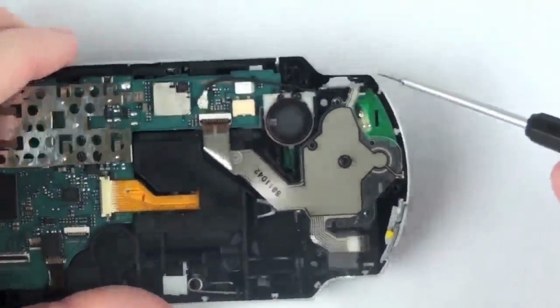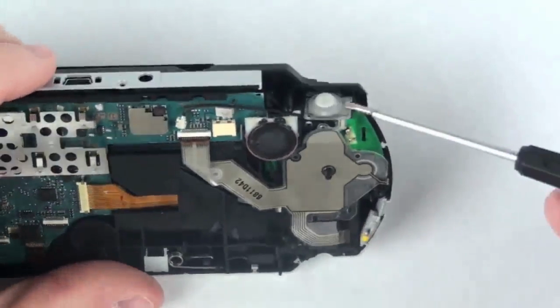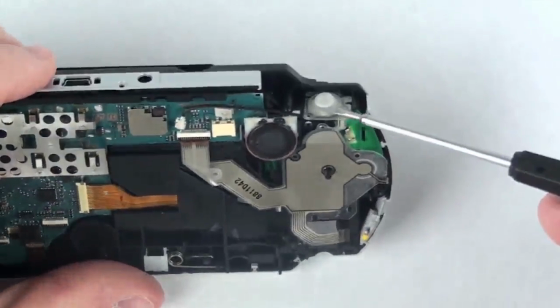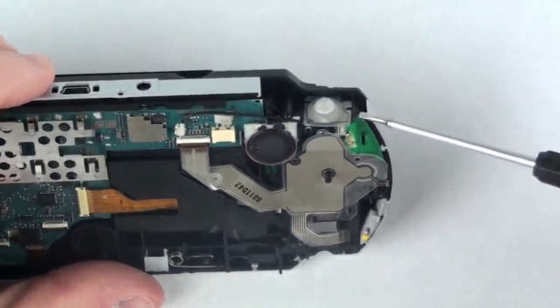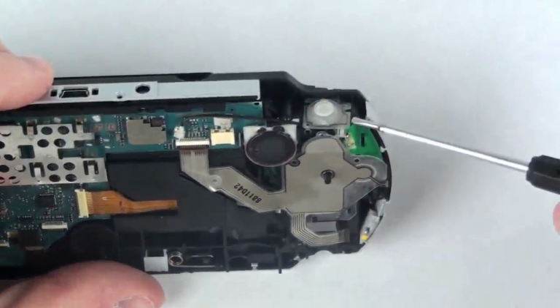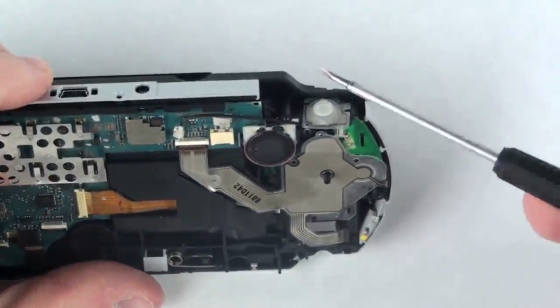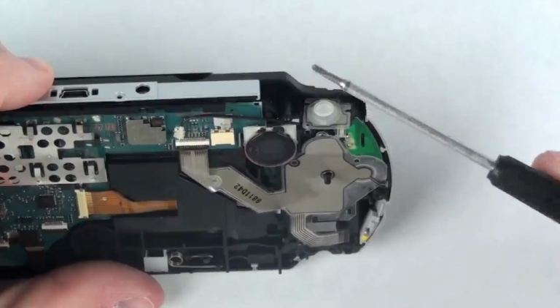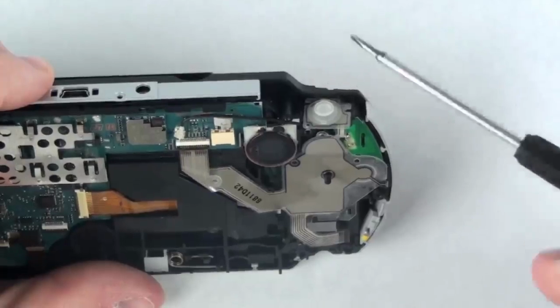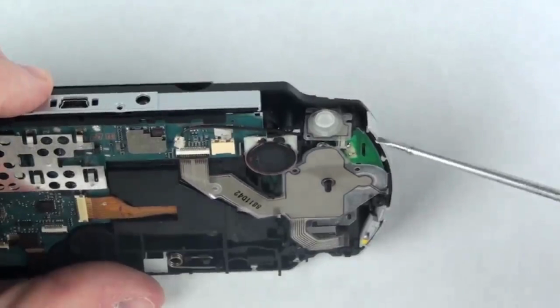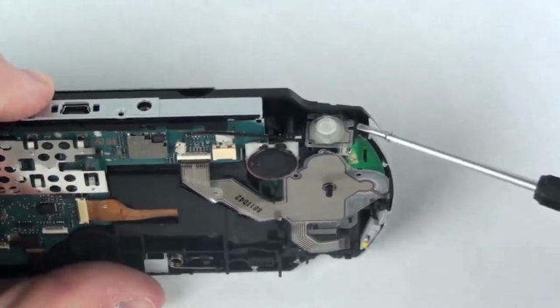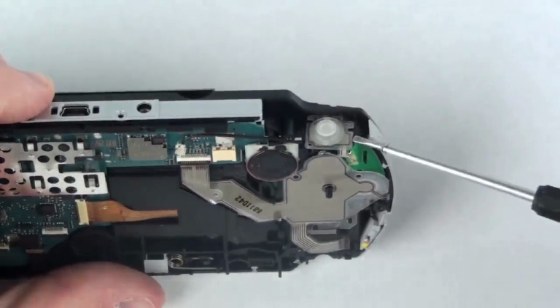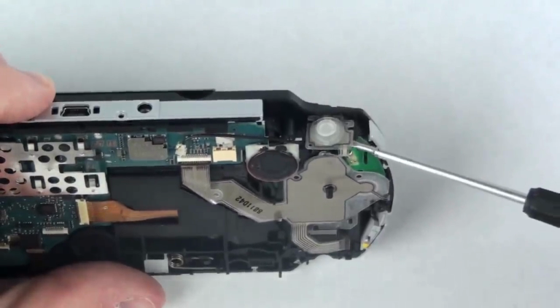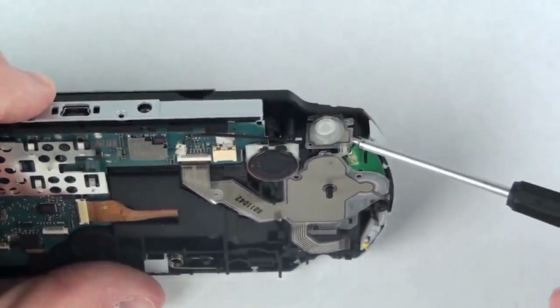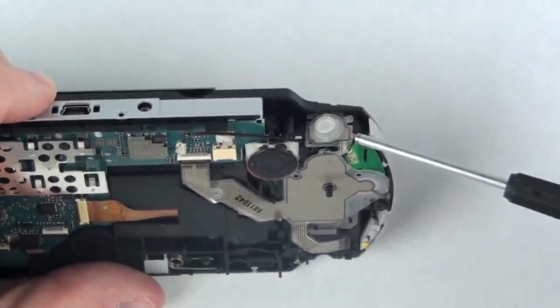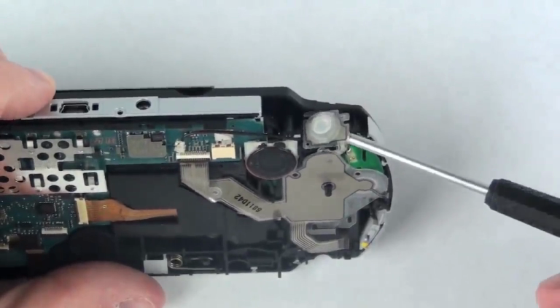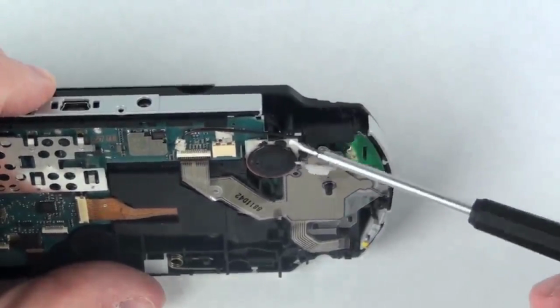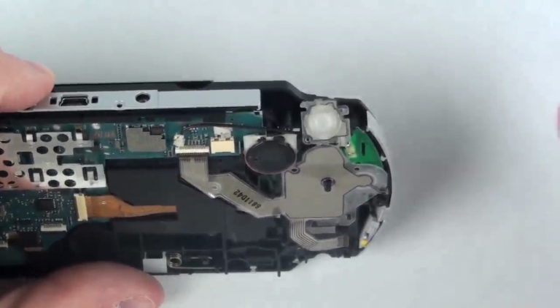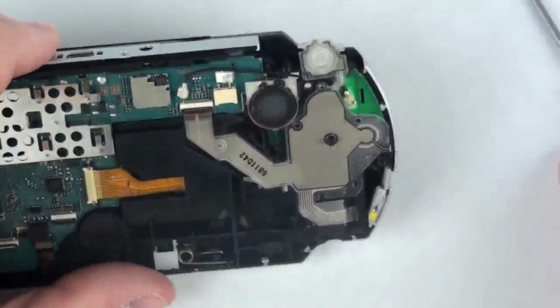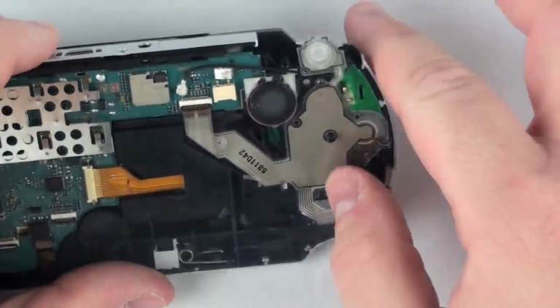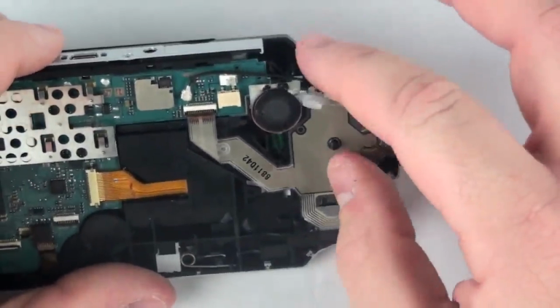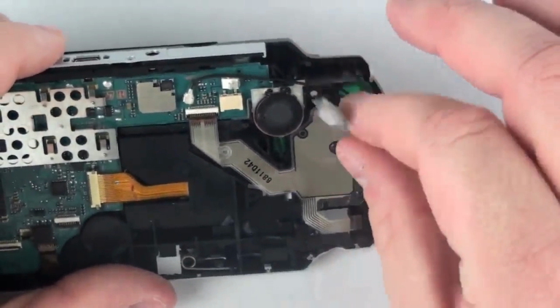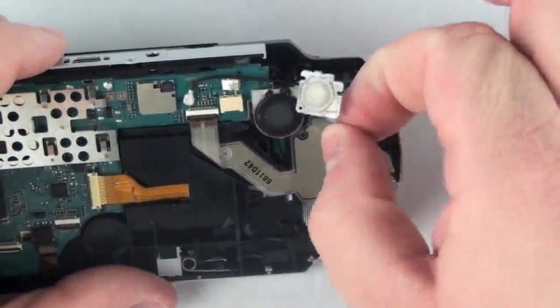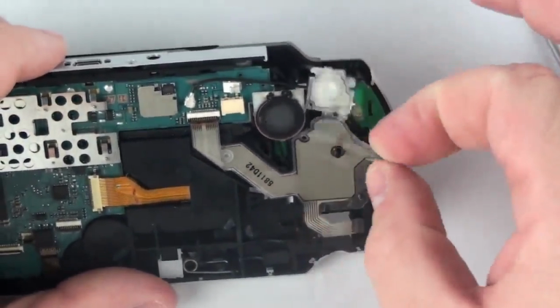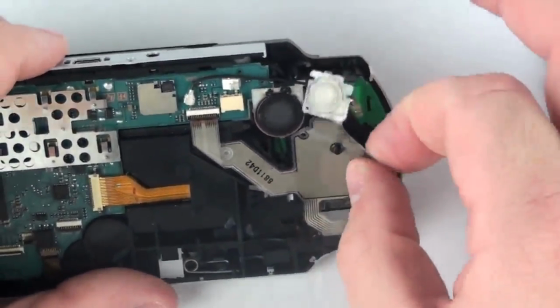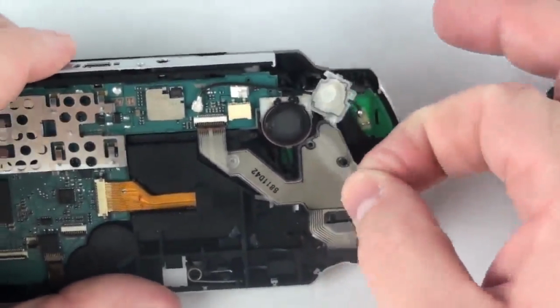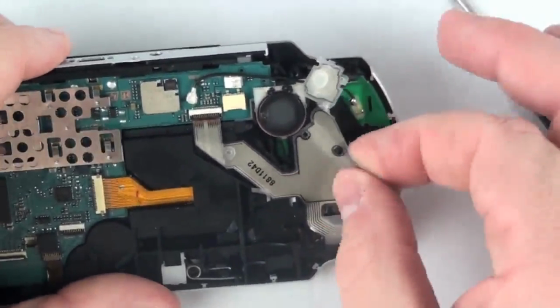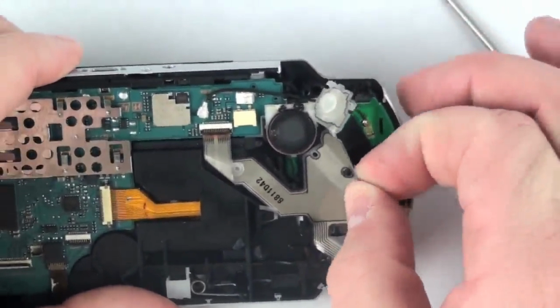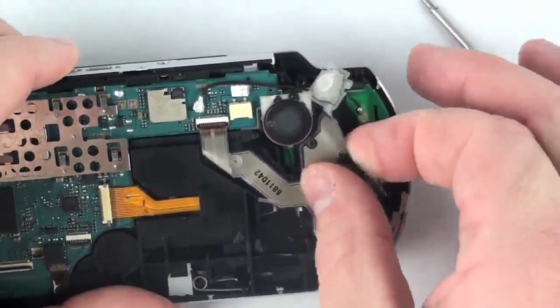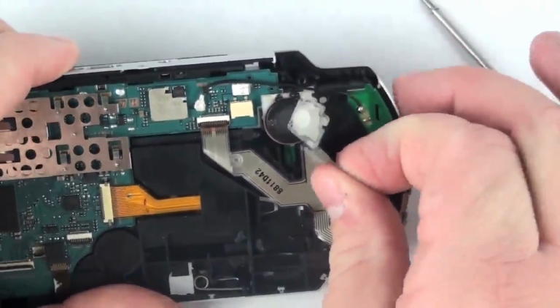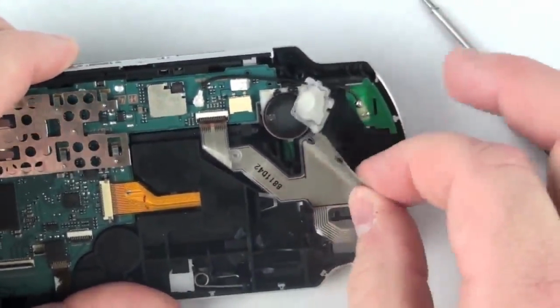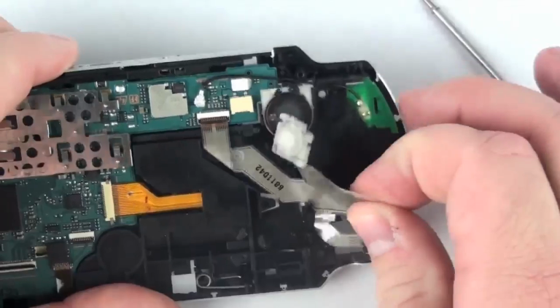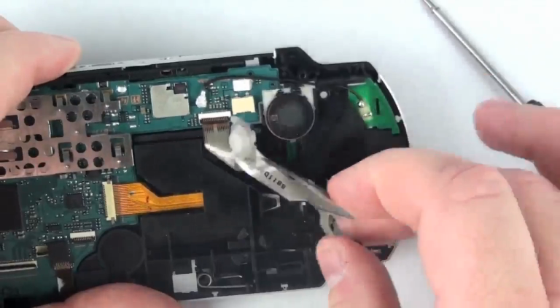Now, using your flat head screwdriver, on the right hand side of the plunger, simply lift this out of place. And gently peel the wire away from the casing.